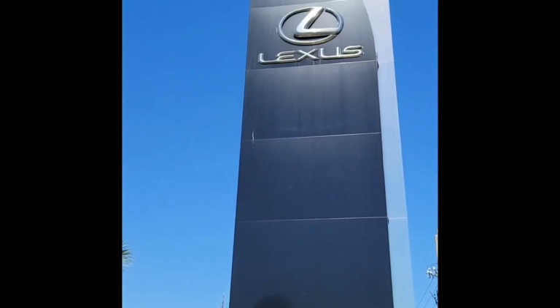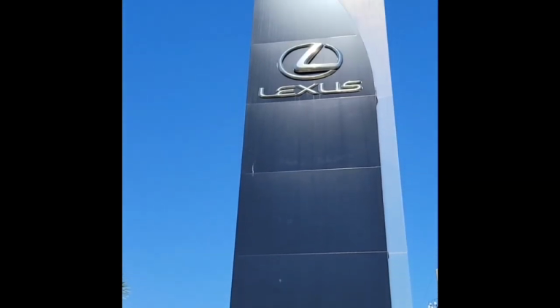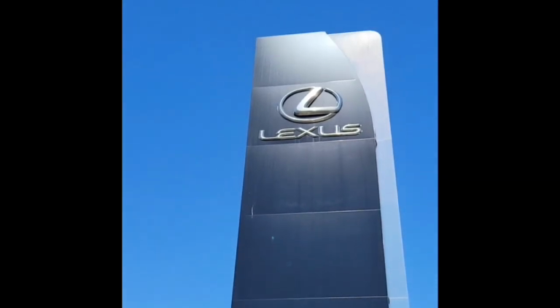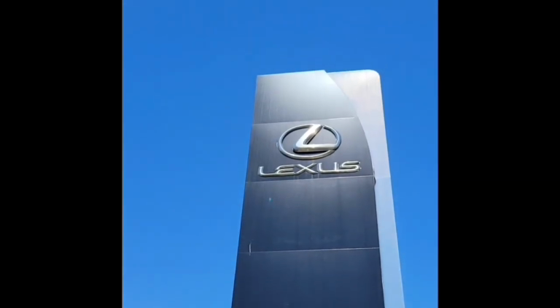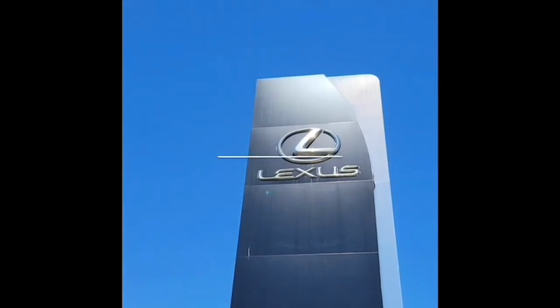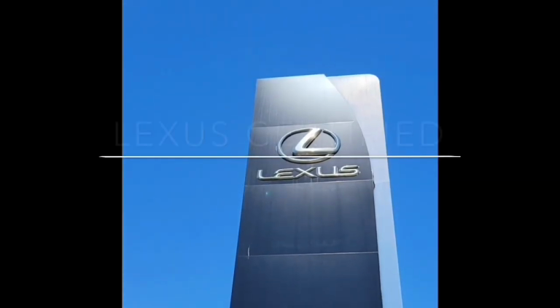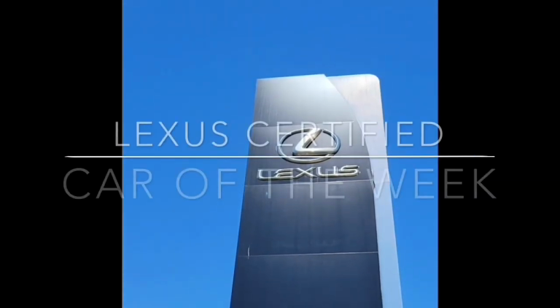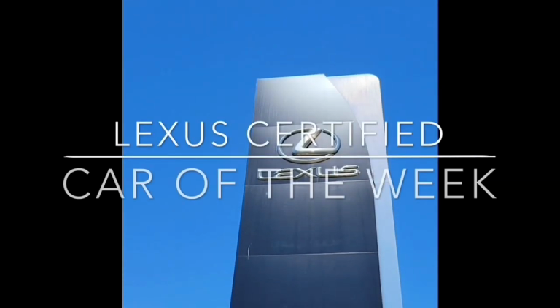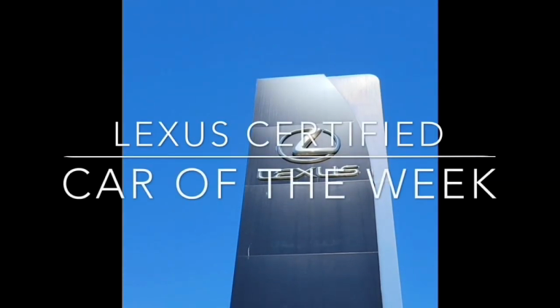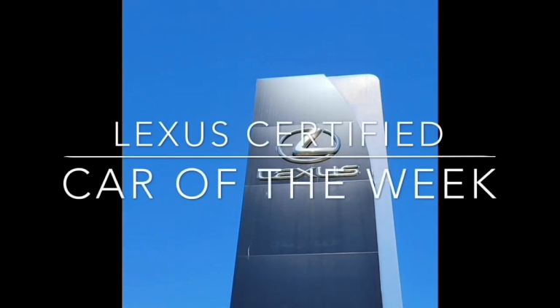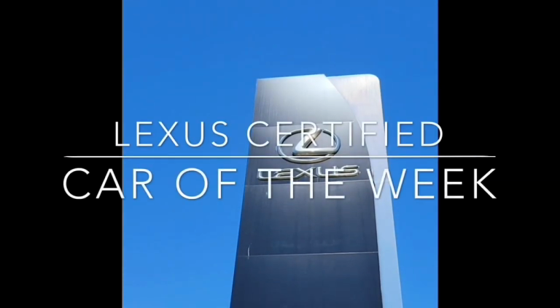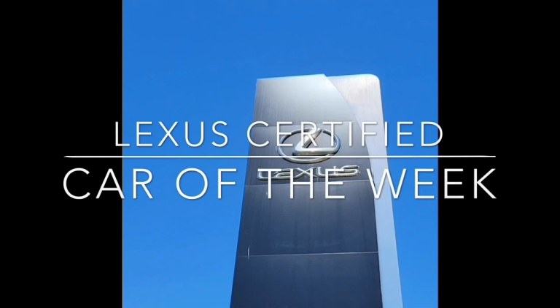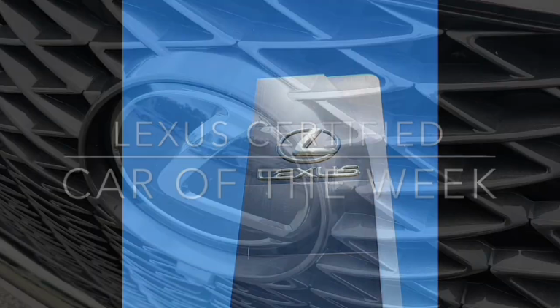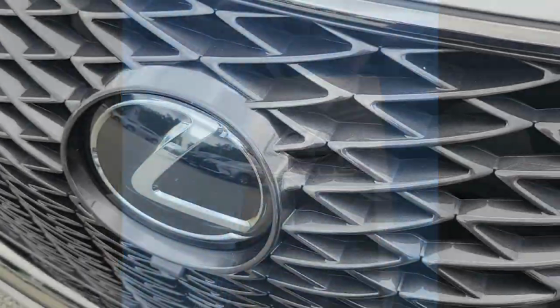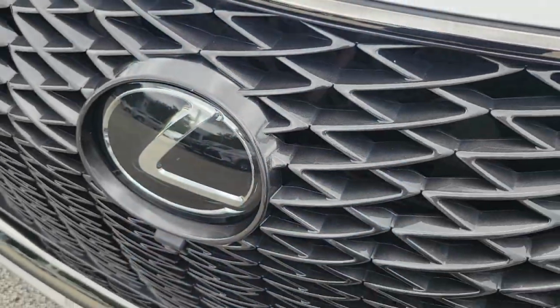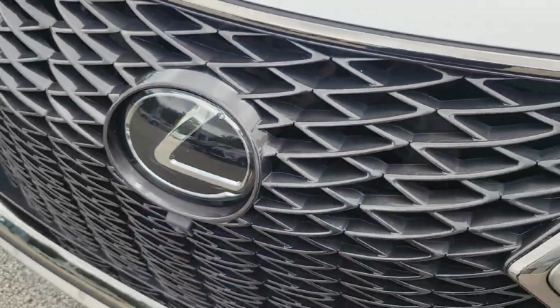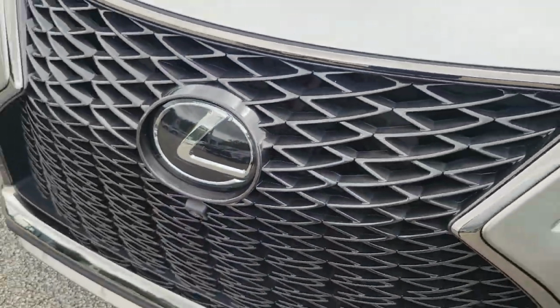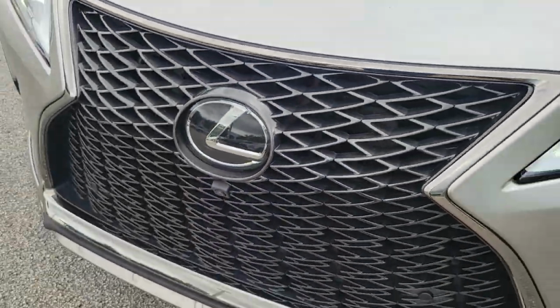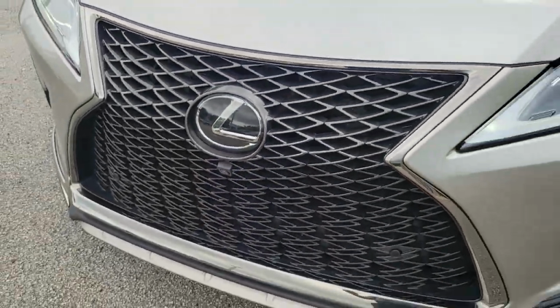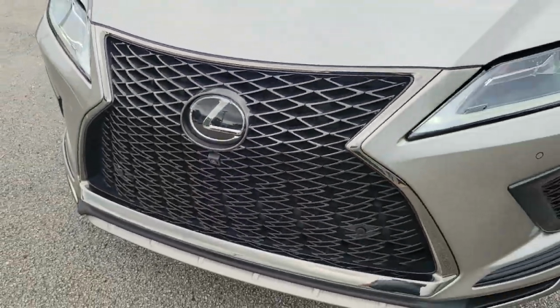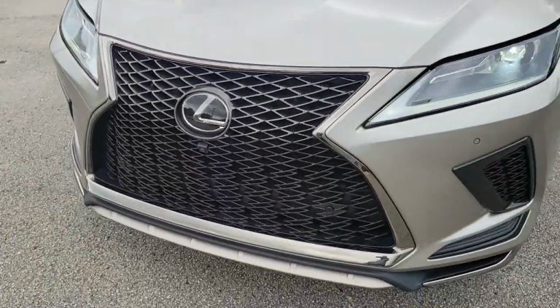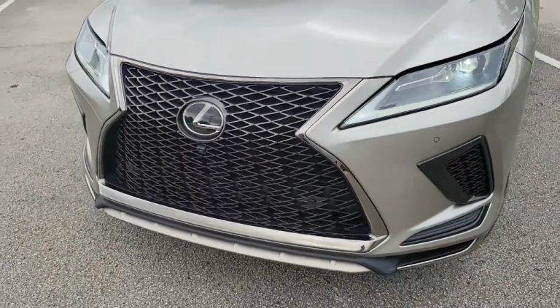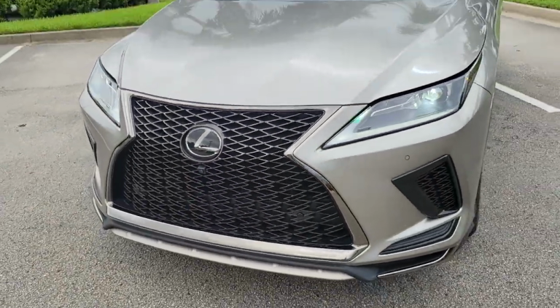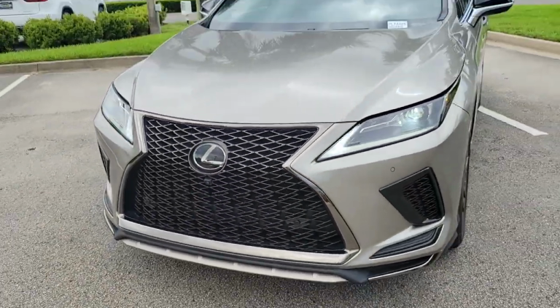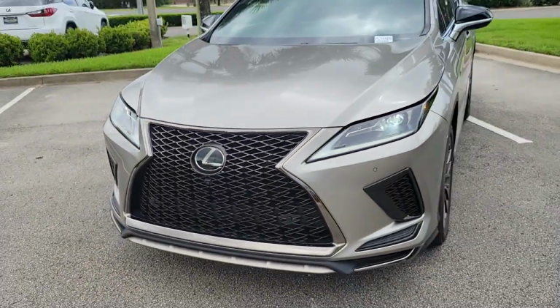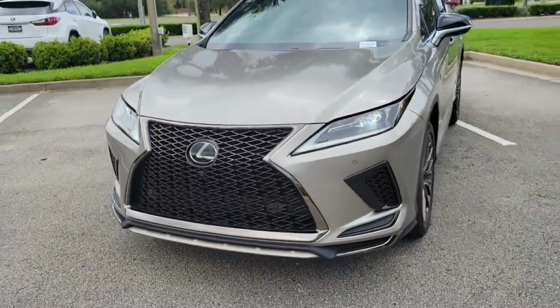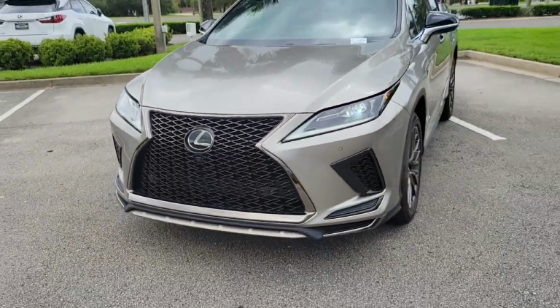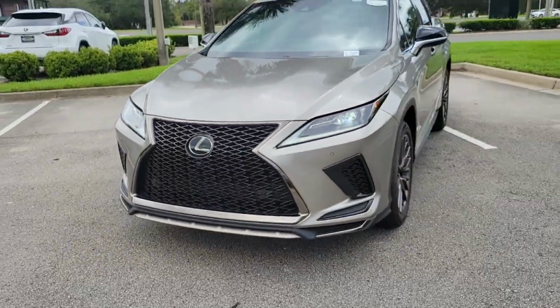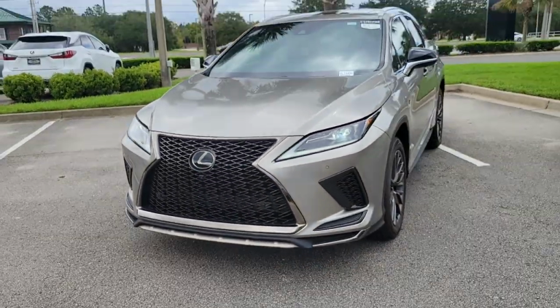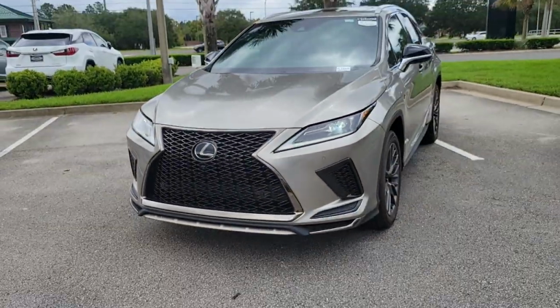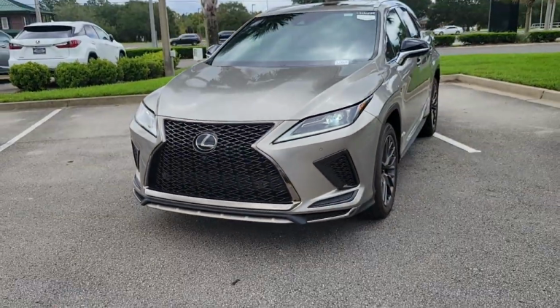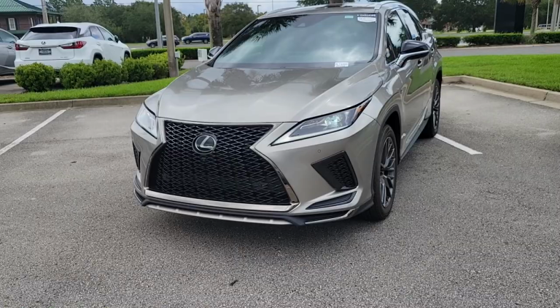Hey everyone, John Beacon here, your pre-owned manager at Lexus of Orange Park. Come visit us at 7040 Blanding Boulevard to check out our Lexus certified lineup.